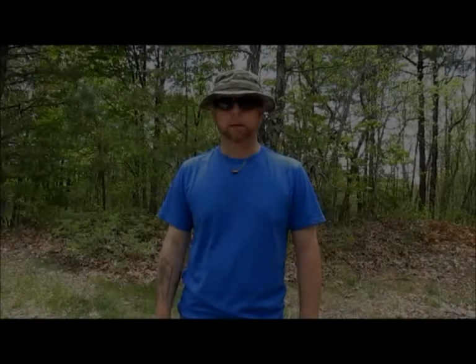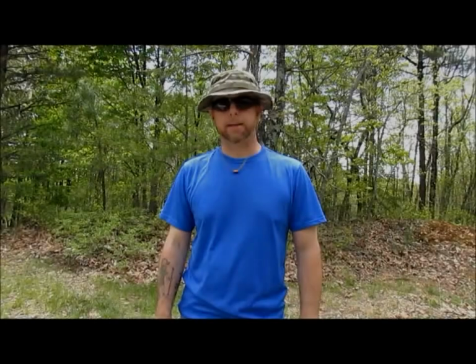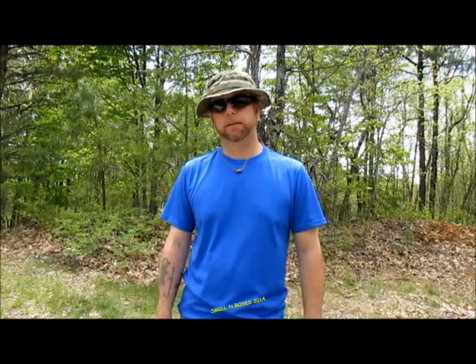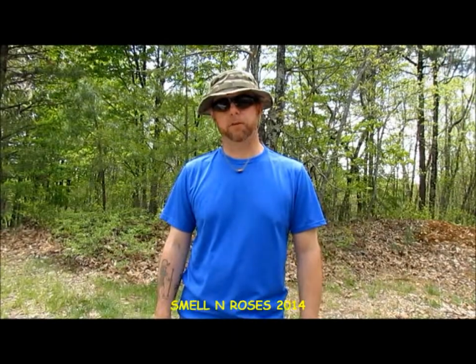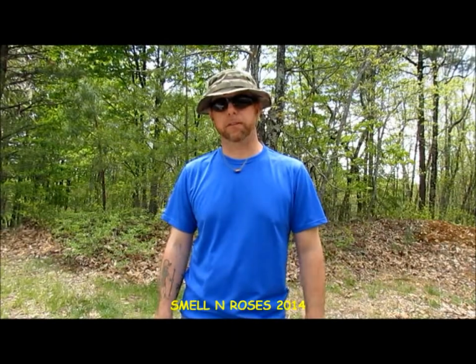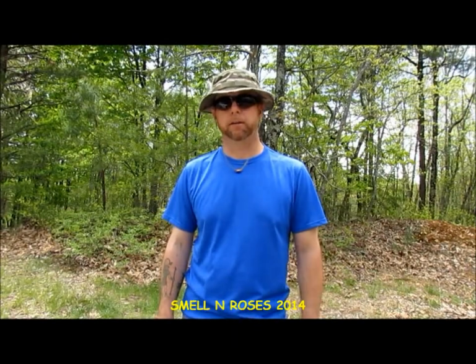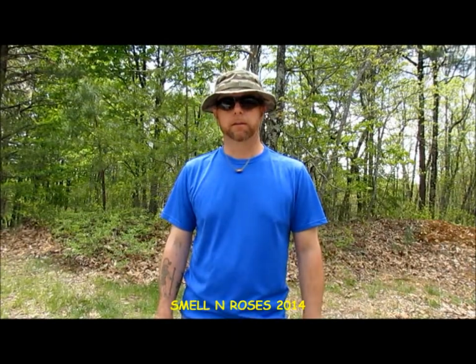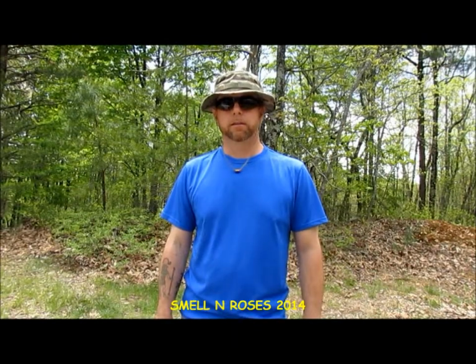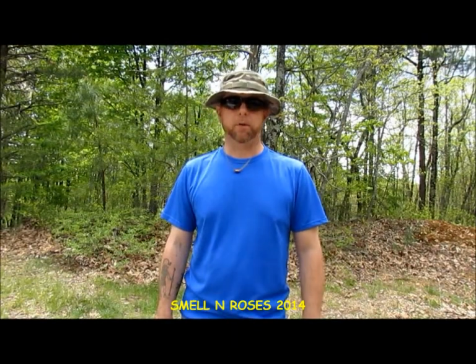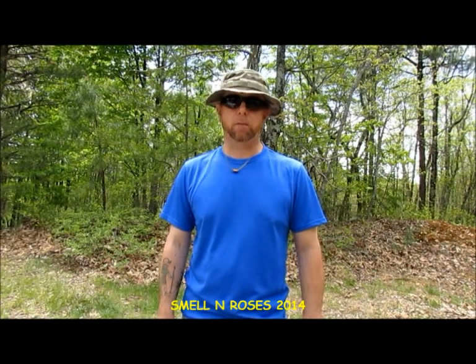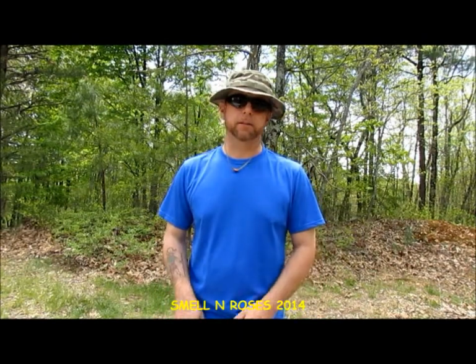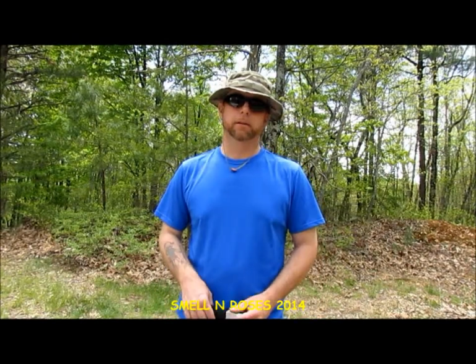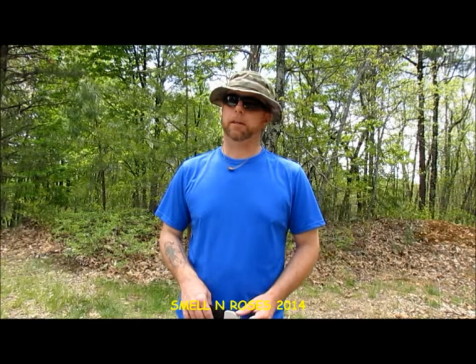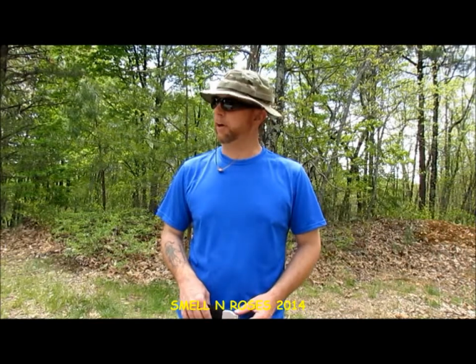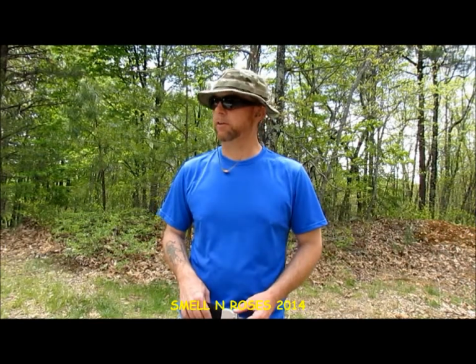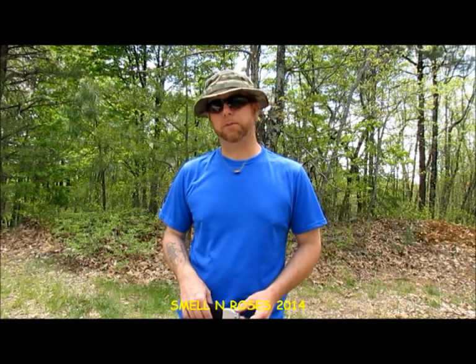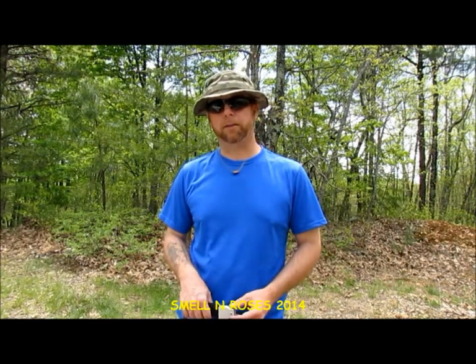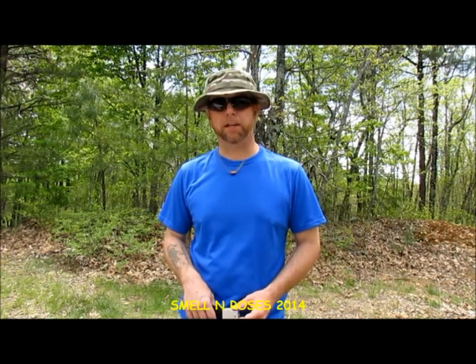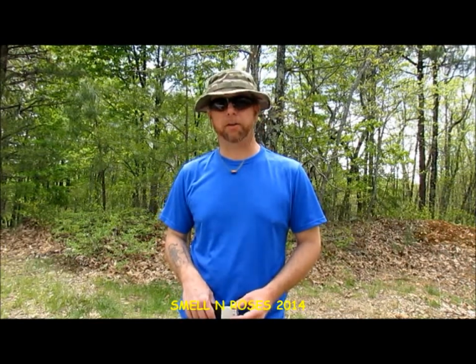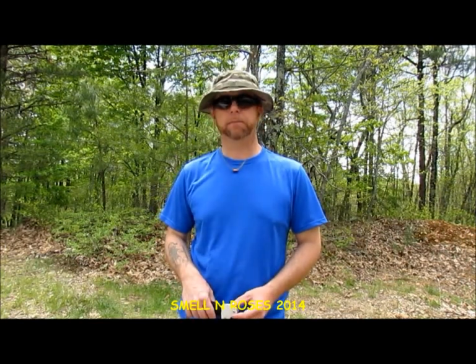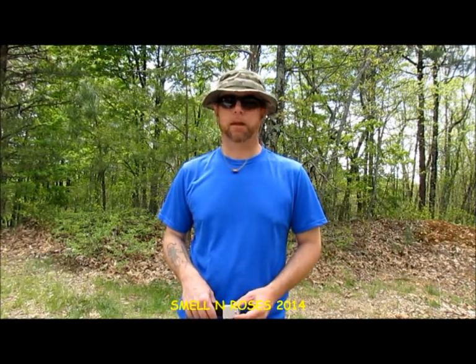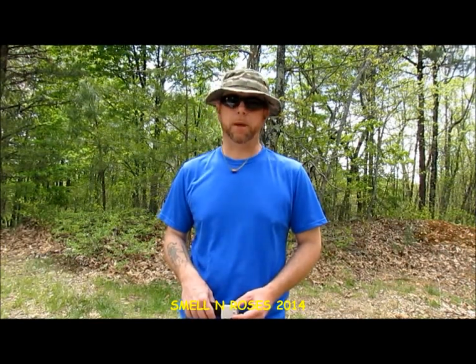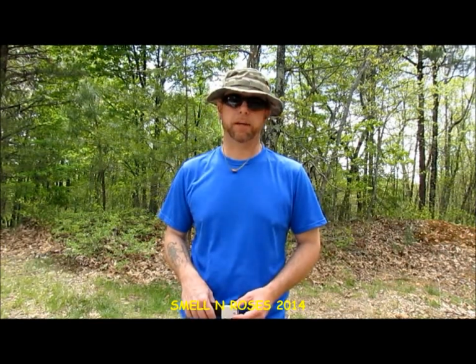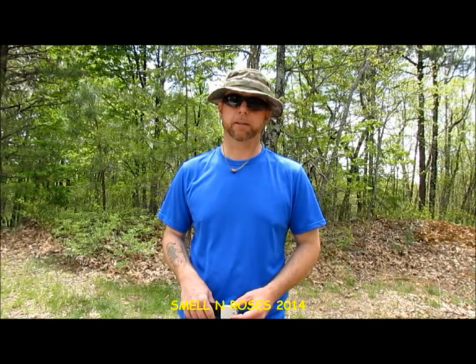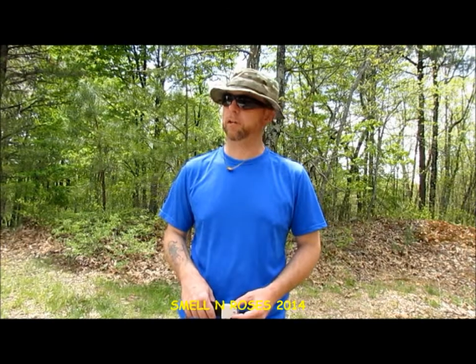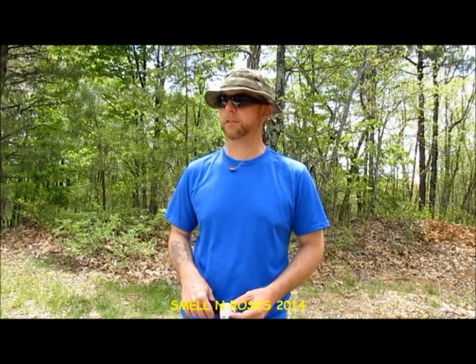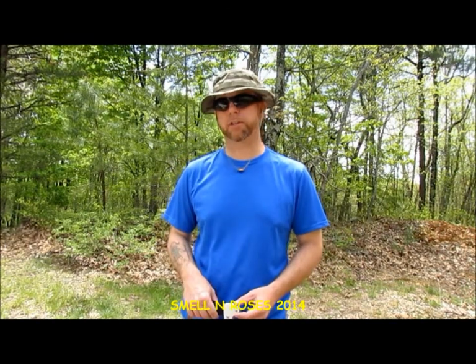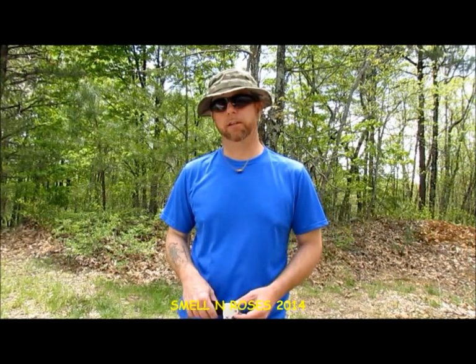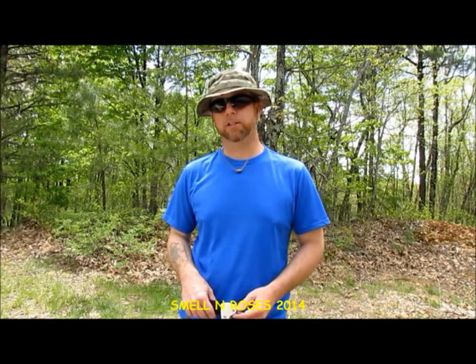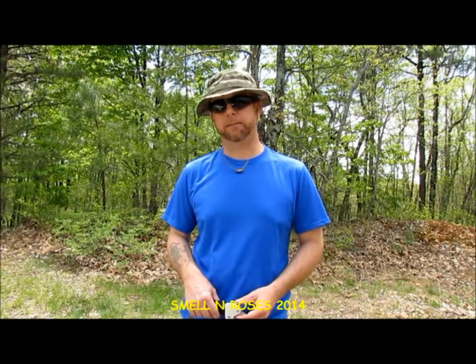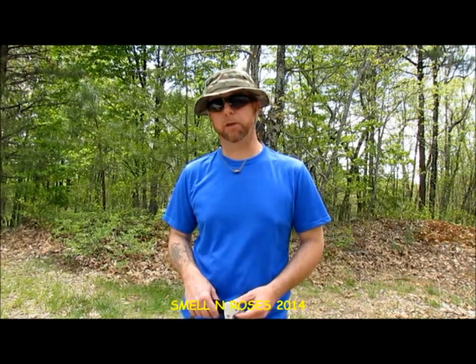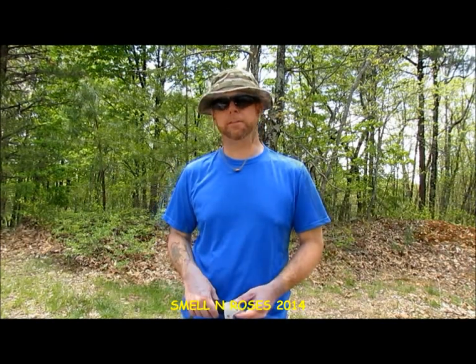Hey guys, Smellin' Roses here. Today I'm on Hall Mountain in the Ferrystone Farms Wildlife Management Area. I'm in Patrick County in the foothills of Southern Virginia, just east of the Blue Ridge Mountains.